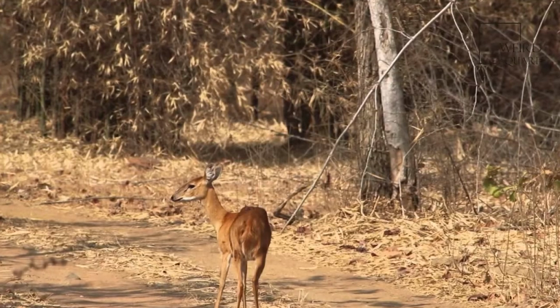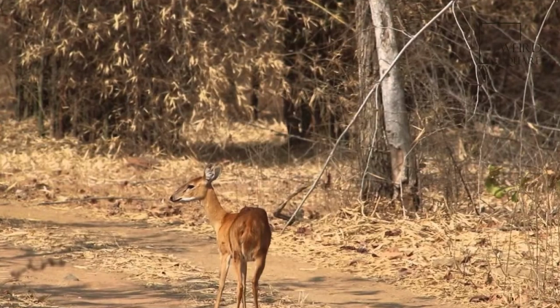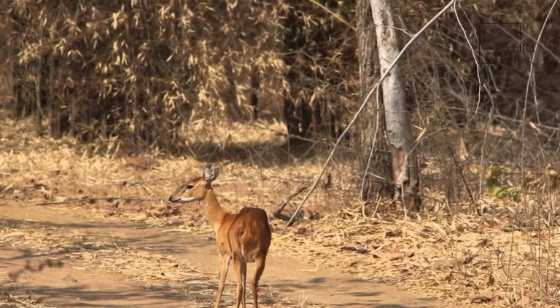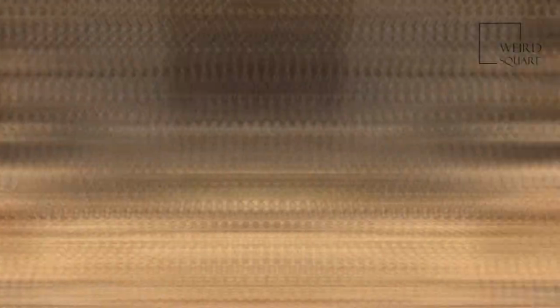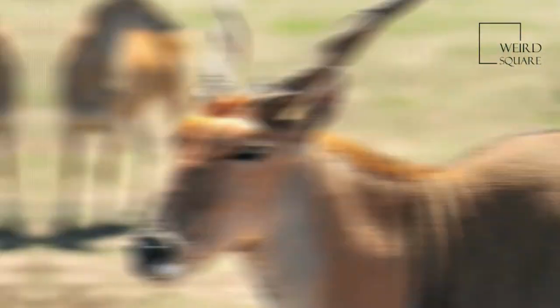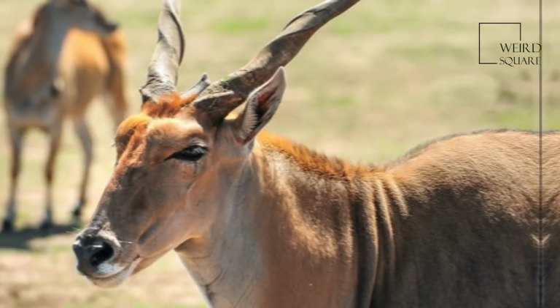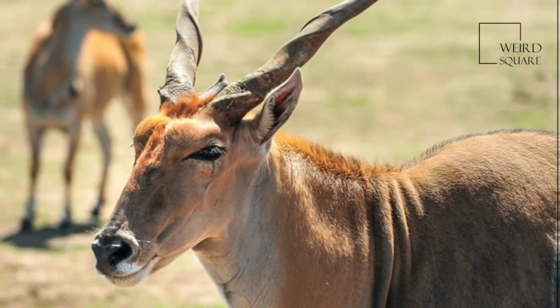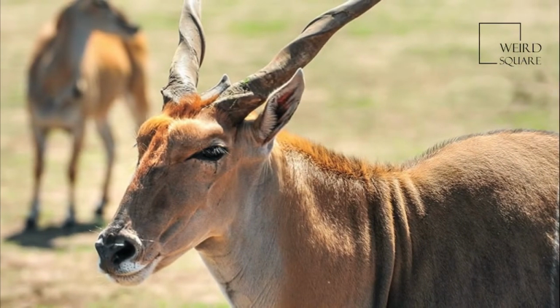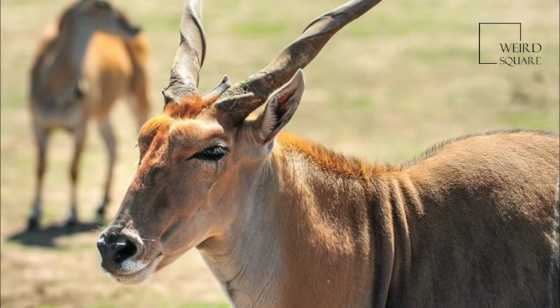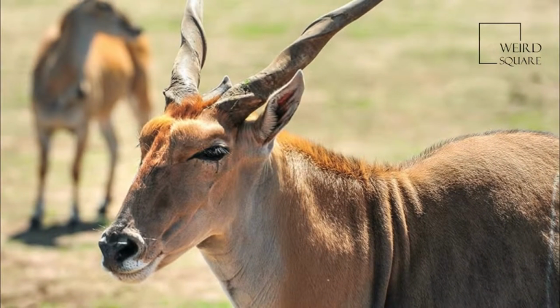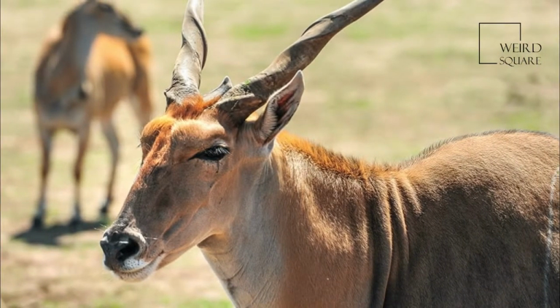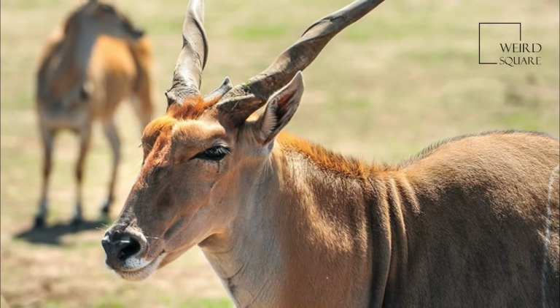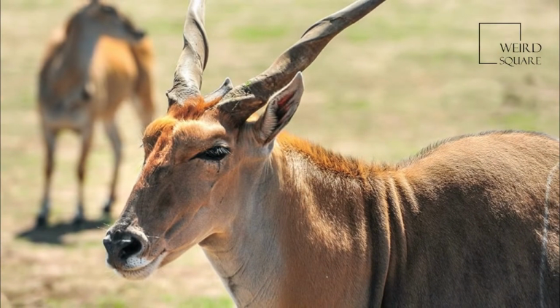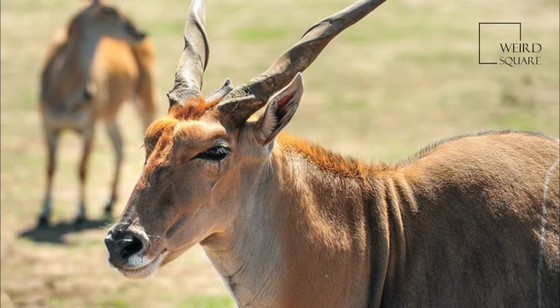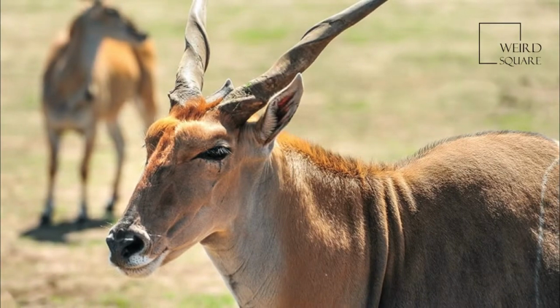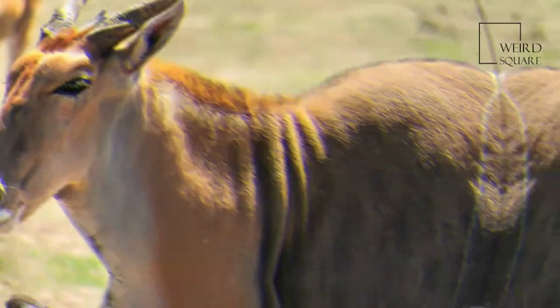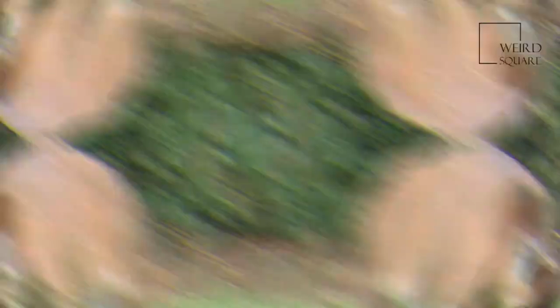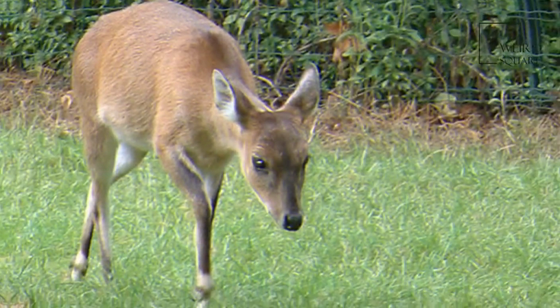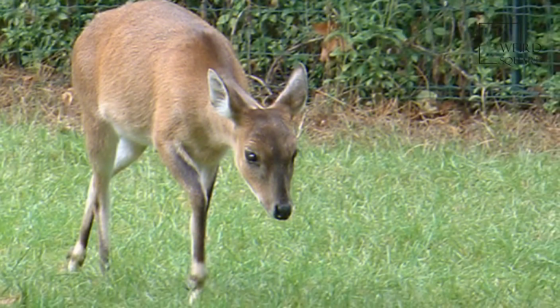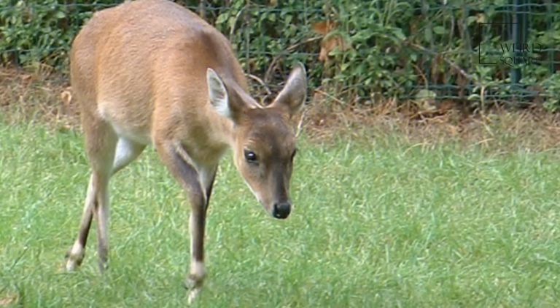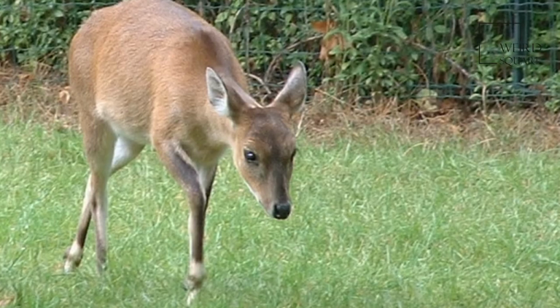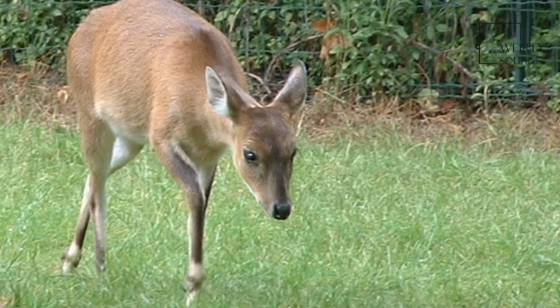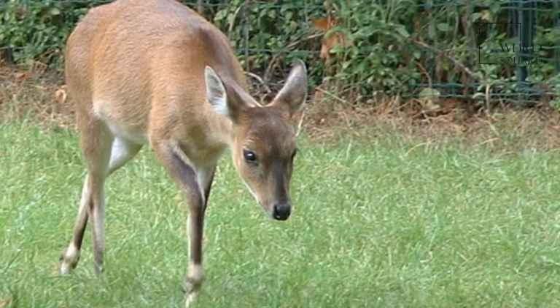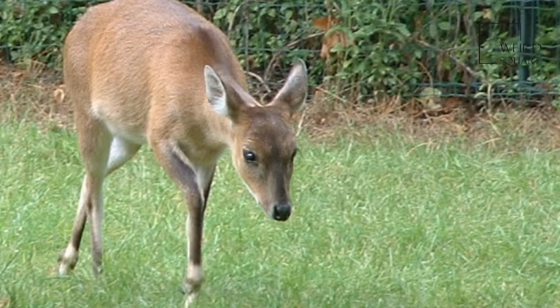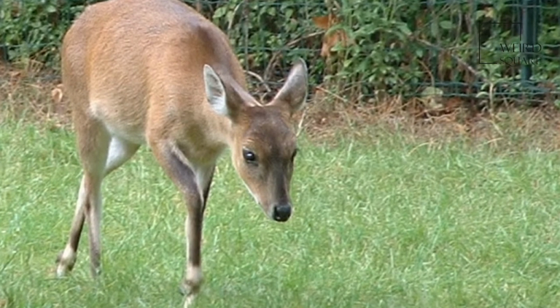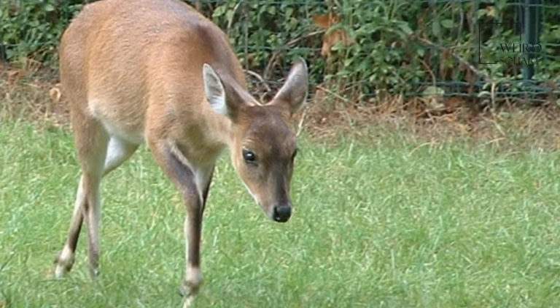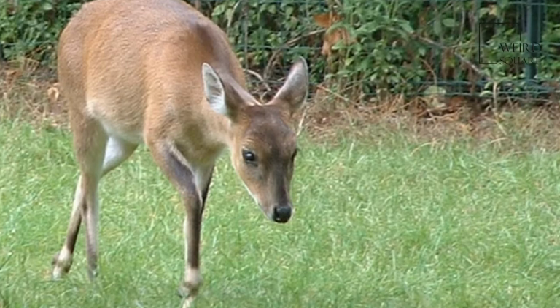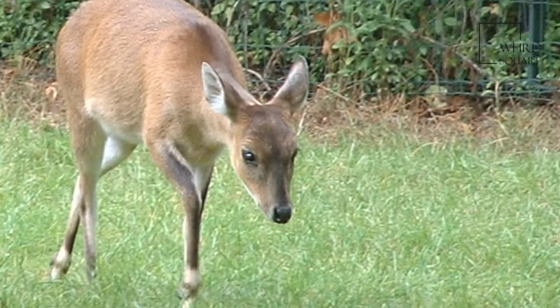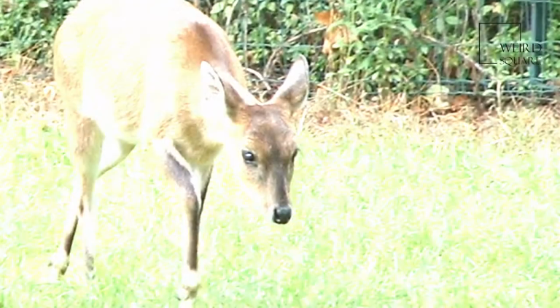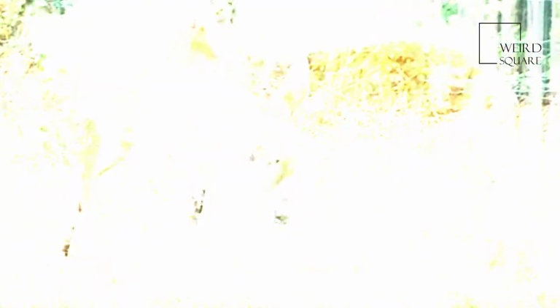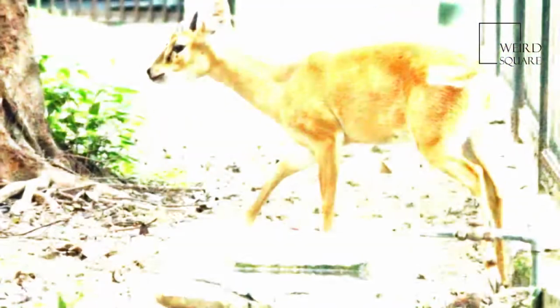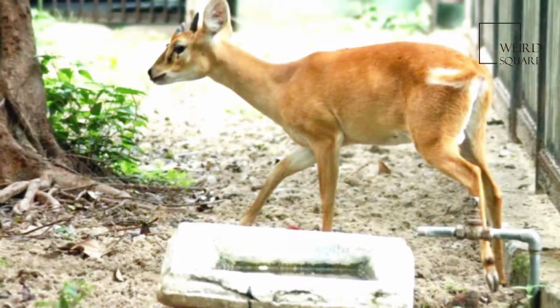This elusive antelope feeds on grasses, herbs, shrubs, foliage, flowers, and fruits. It needs to drink water frequently, and as such it stays in places near water sources.